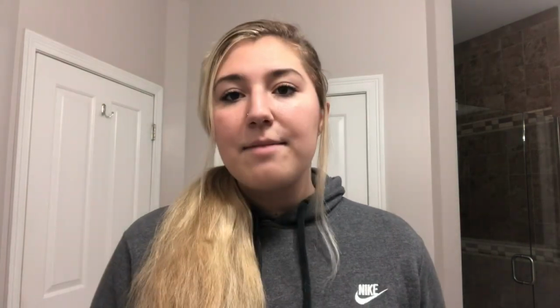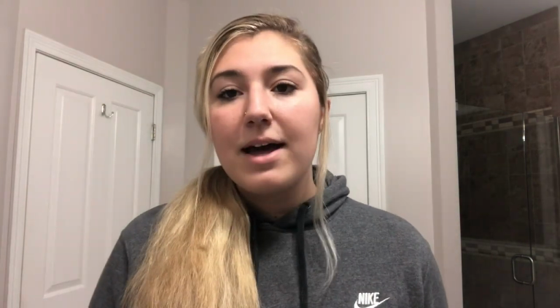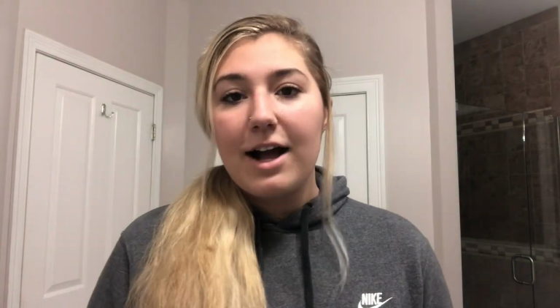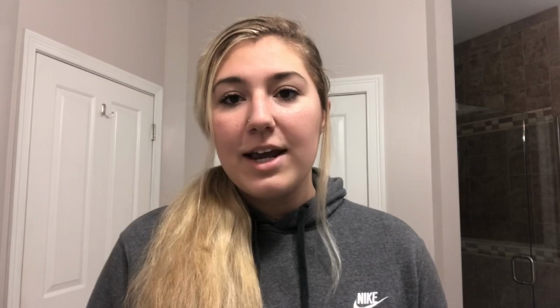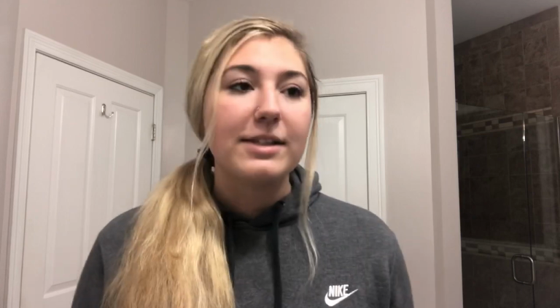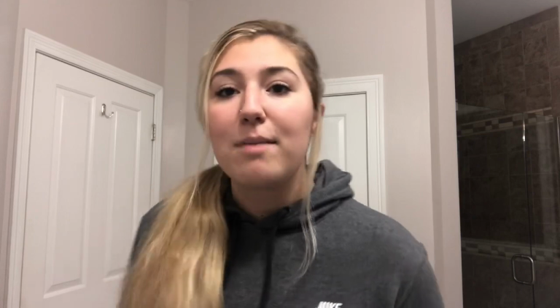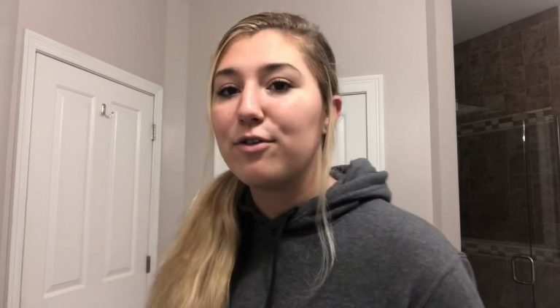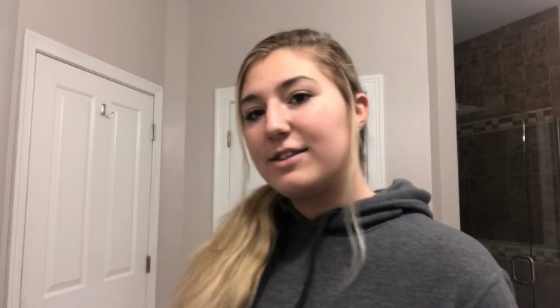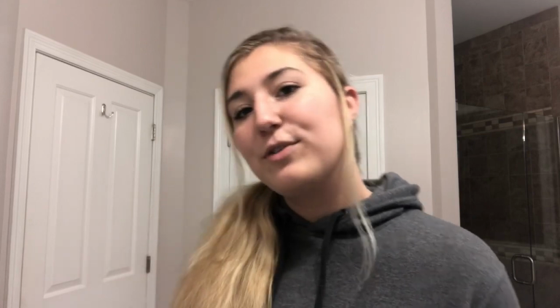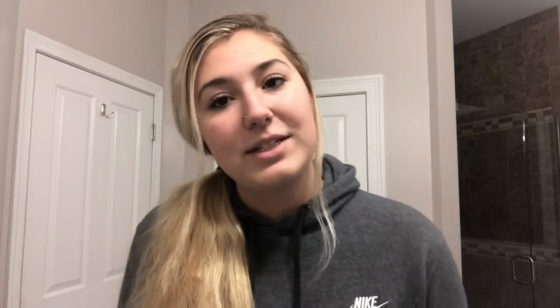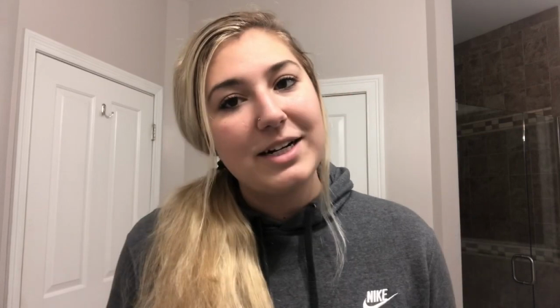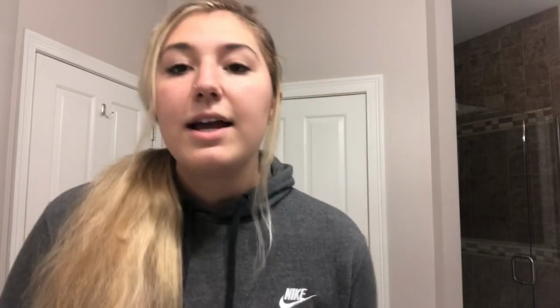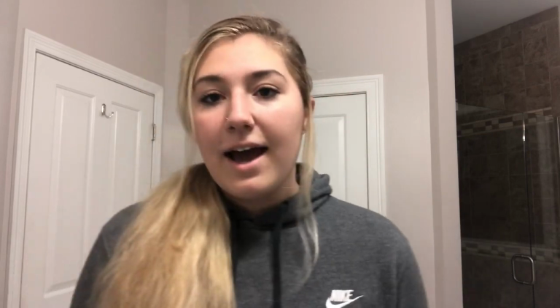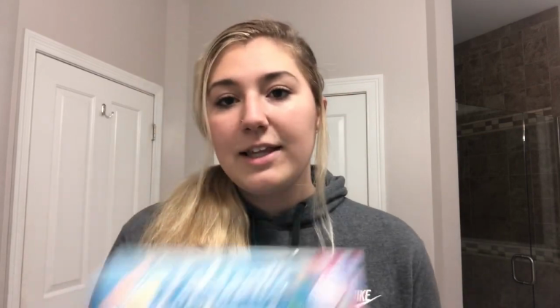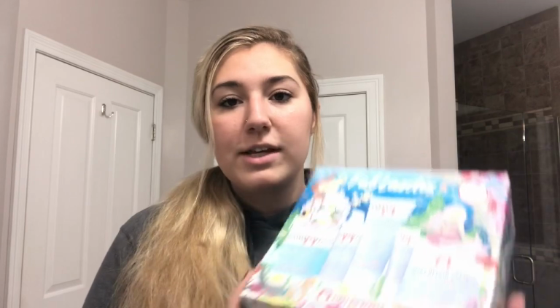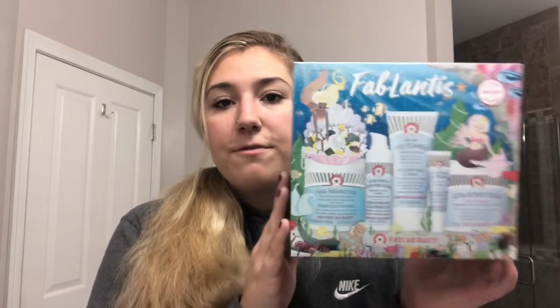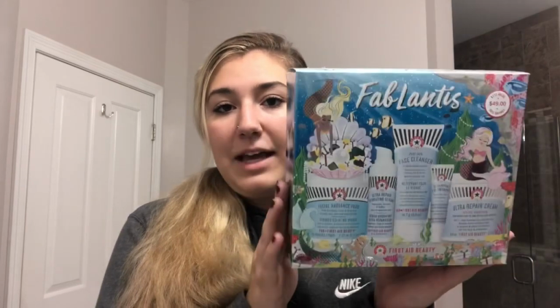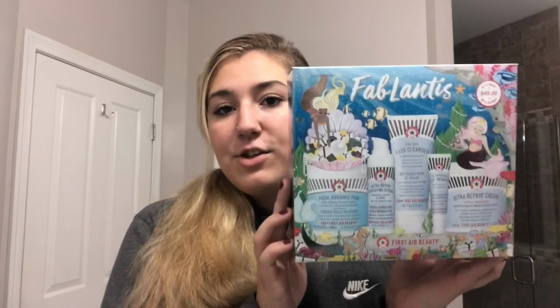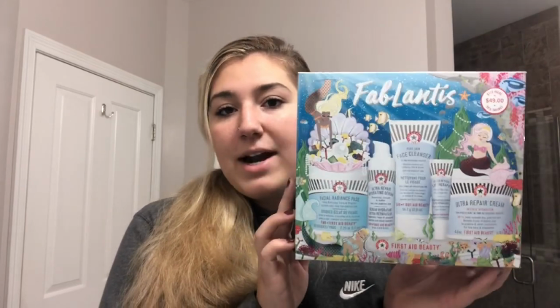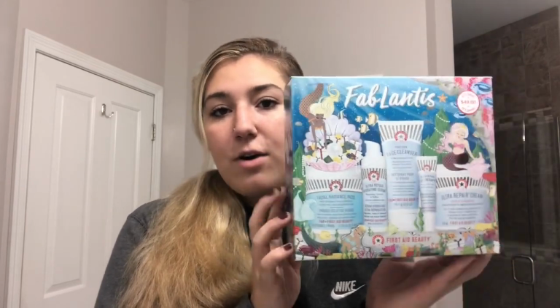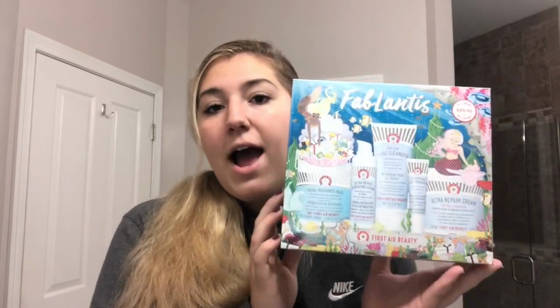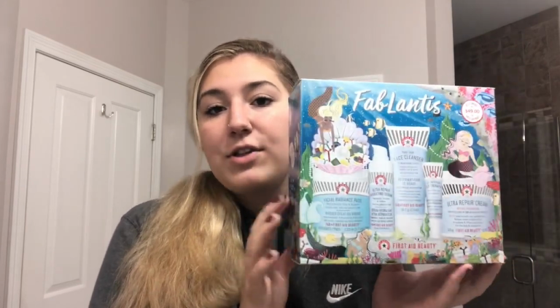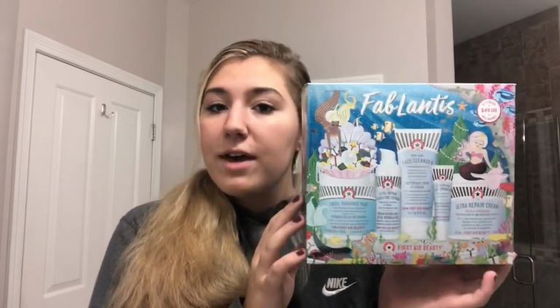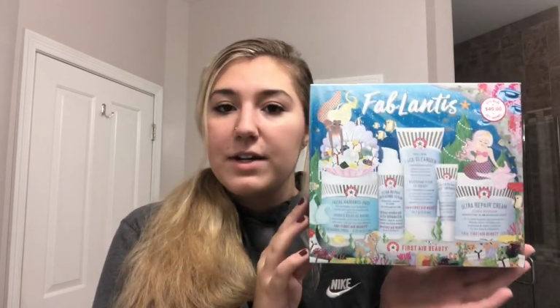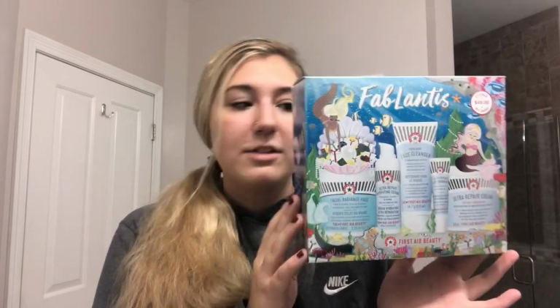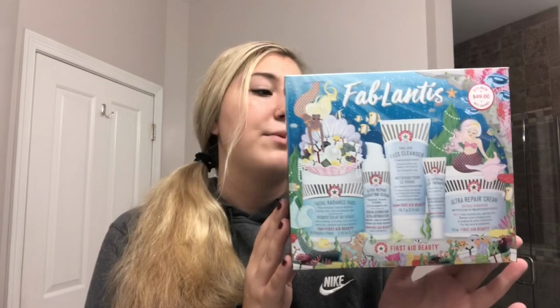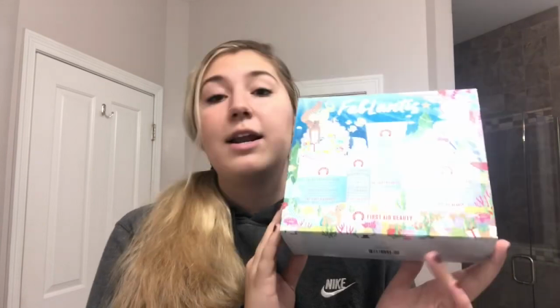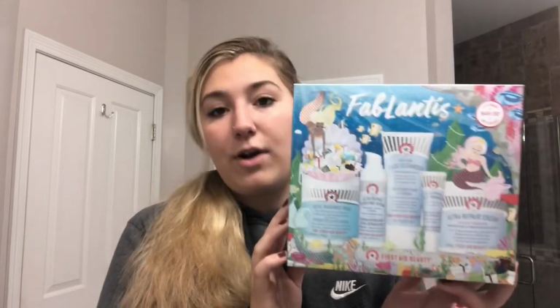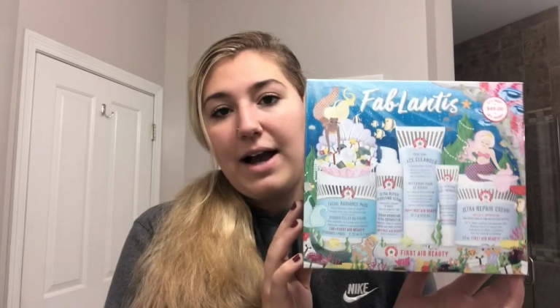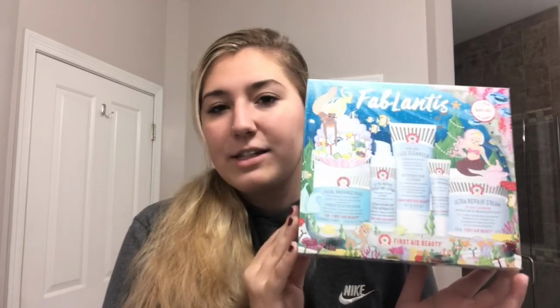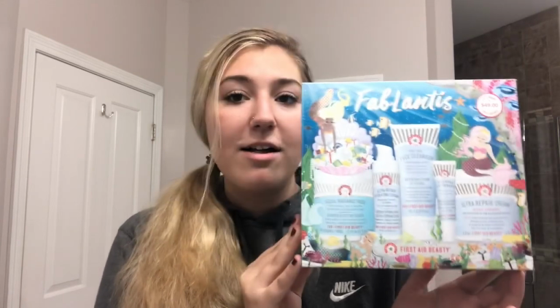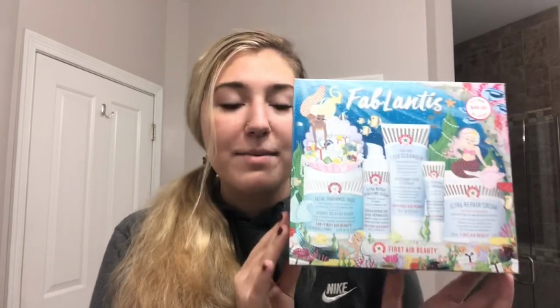It might be a little echoey in here but this is my mom's bathroom and it's so beautiful so I wanted to film in here. The kit I mainly use is called Fablantis — you can buy it at Sephora. I got this whole kit for $50, it was an incredible find. I think it's because the holidays are coming up.